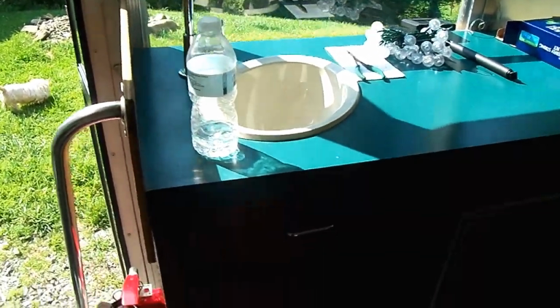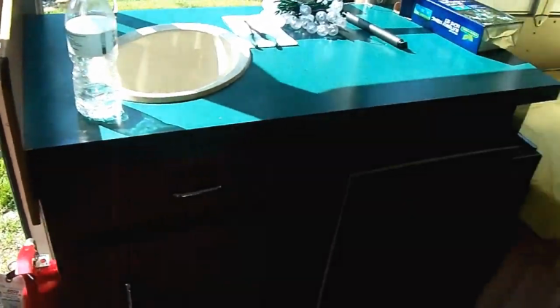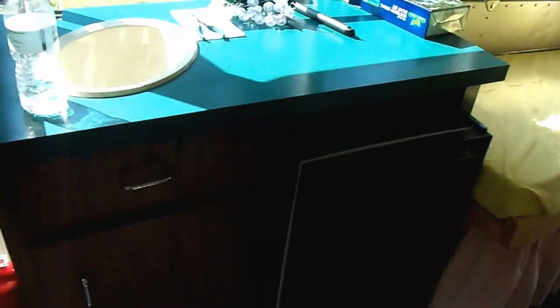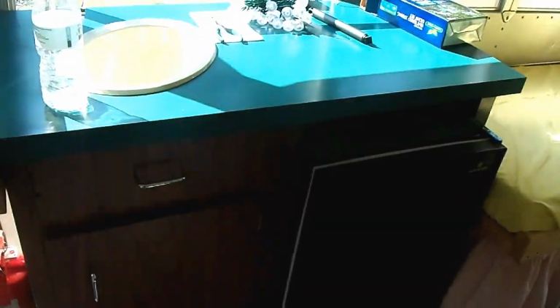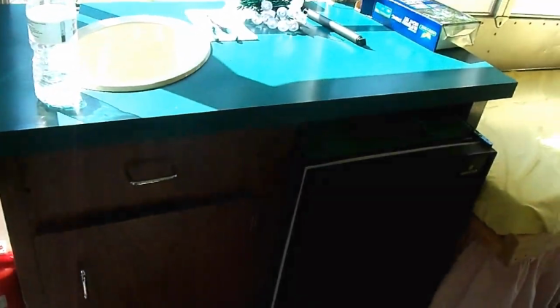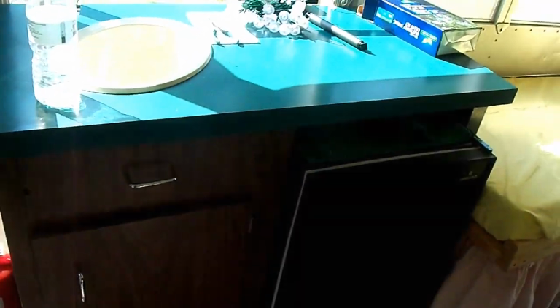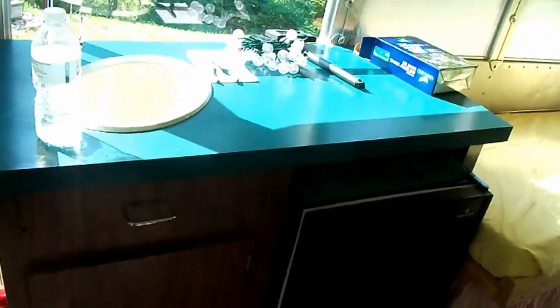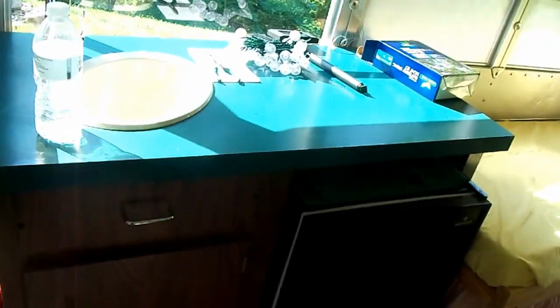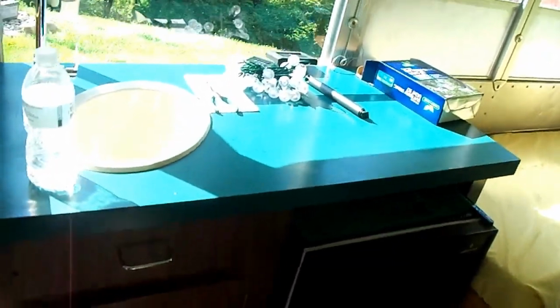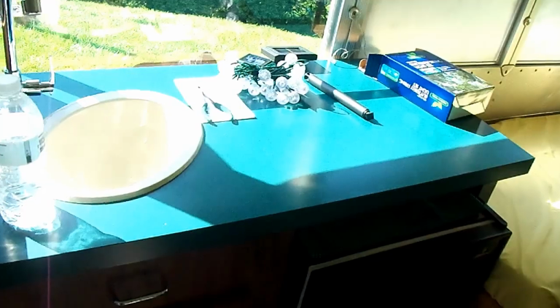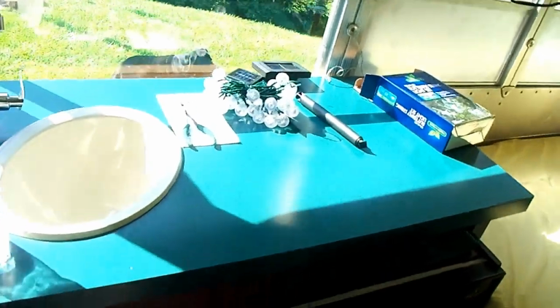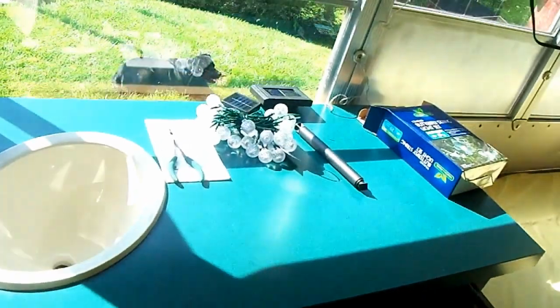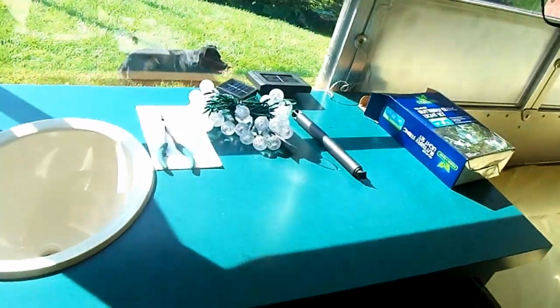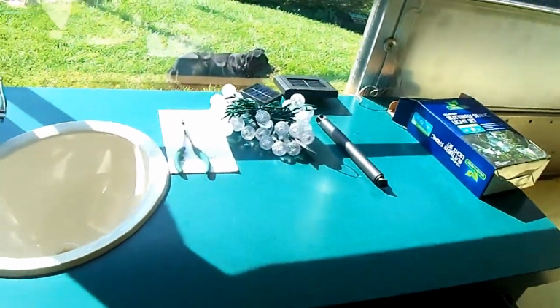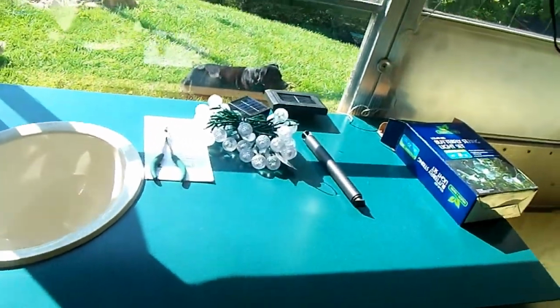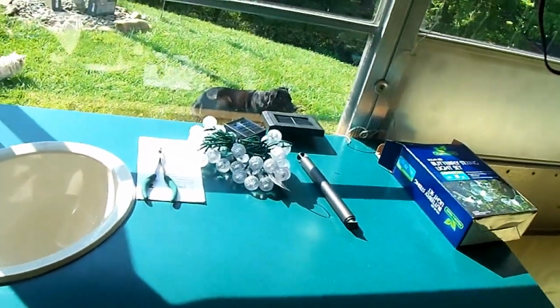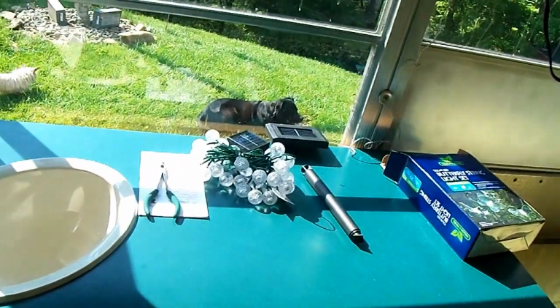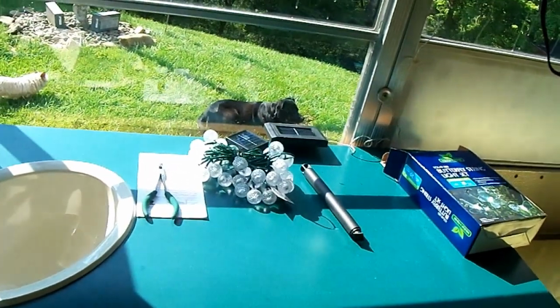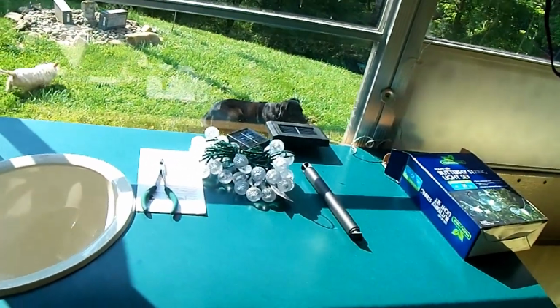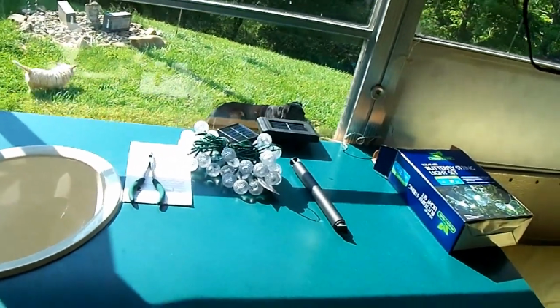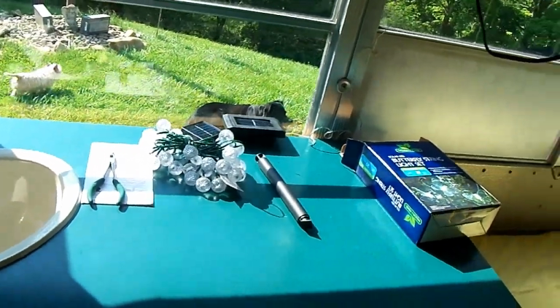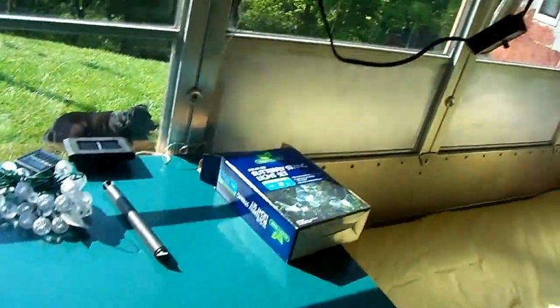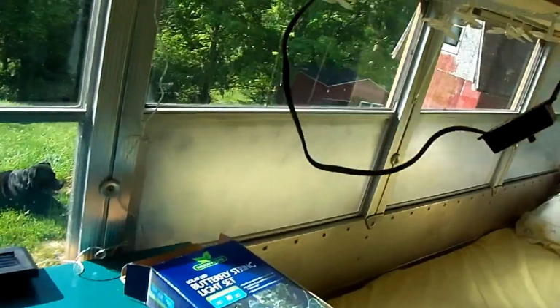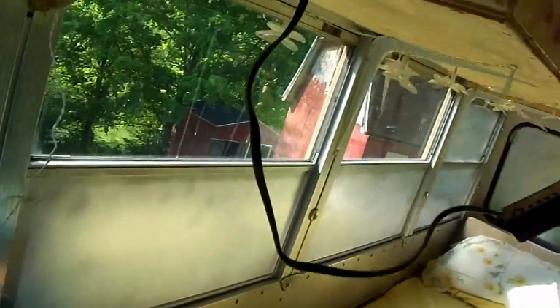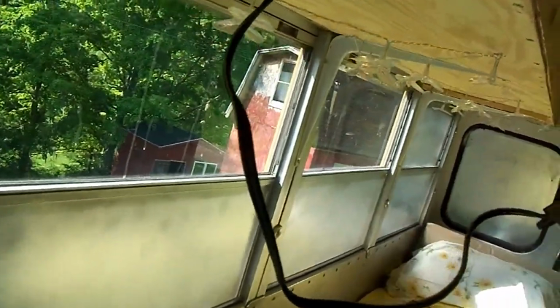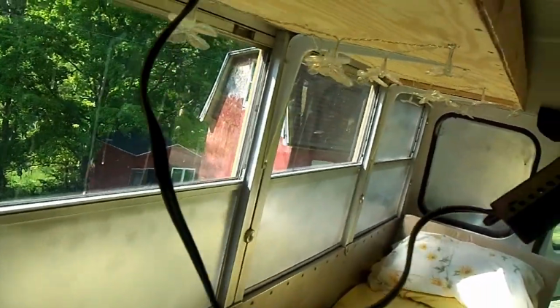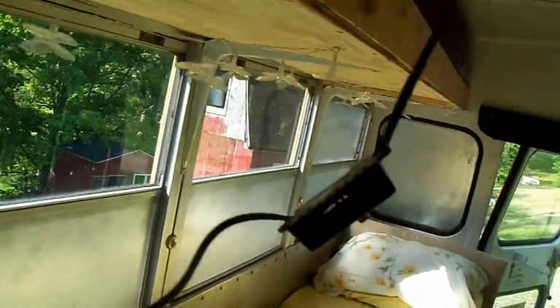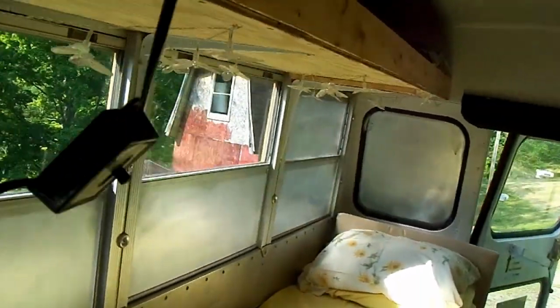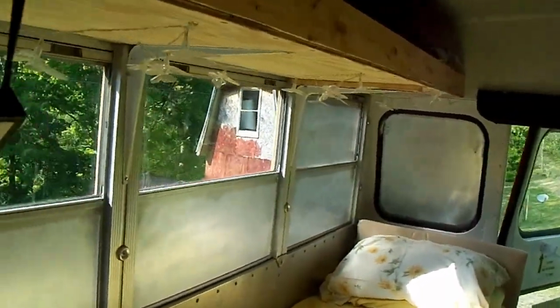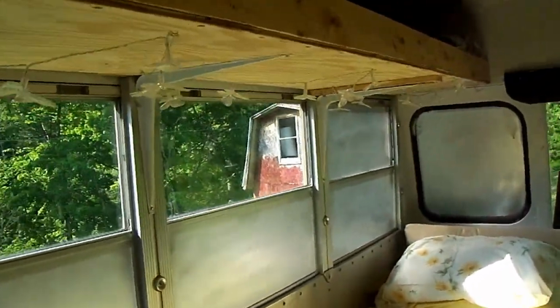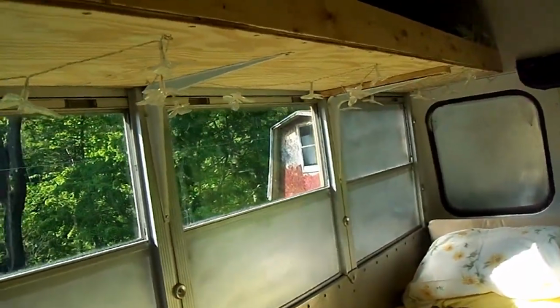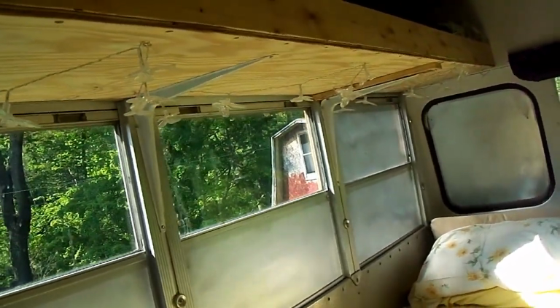I got my sink all done and my refrigerator. There's some solar lighting — I'm gonna check that out tonight and see how they work. I also mounted some up underneath my shelf.